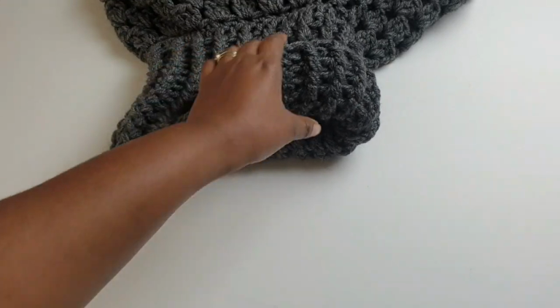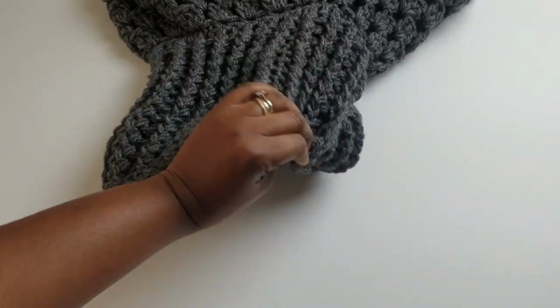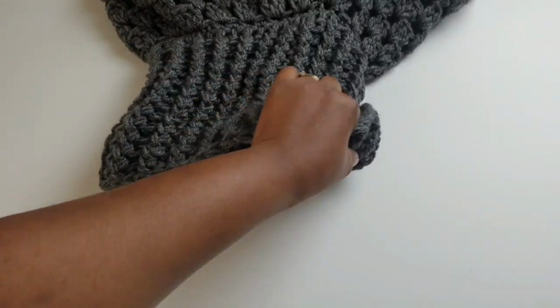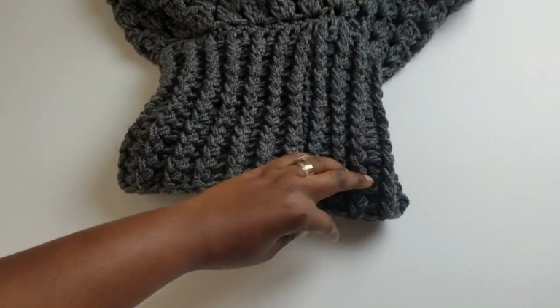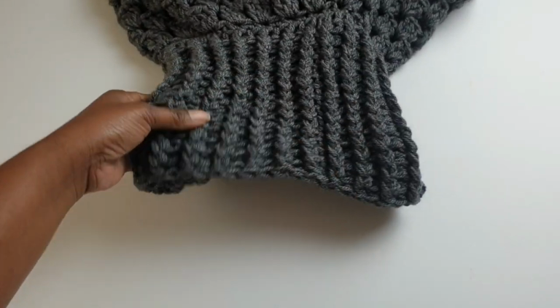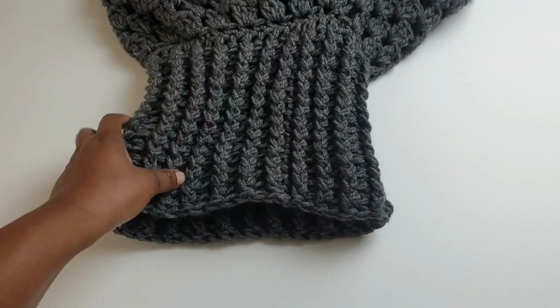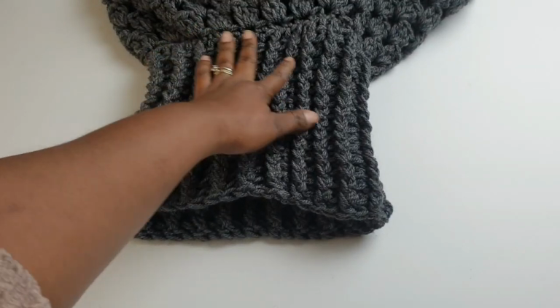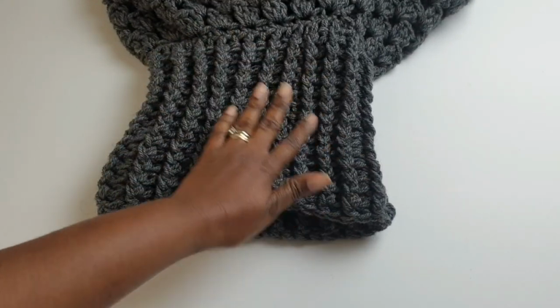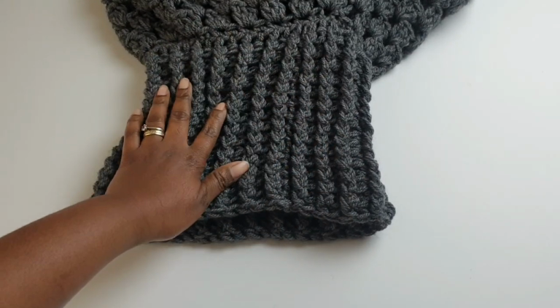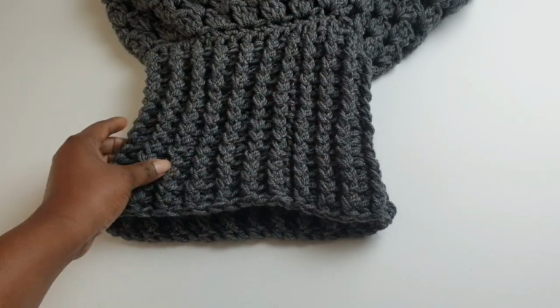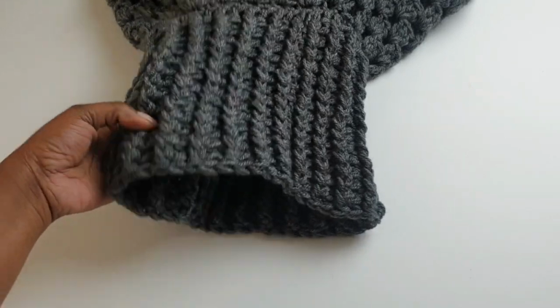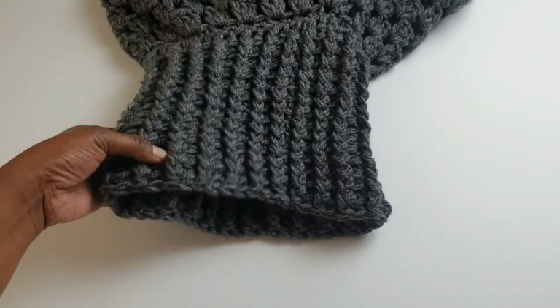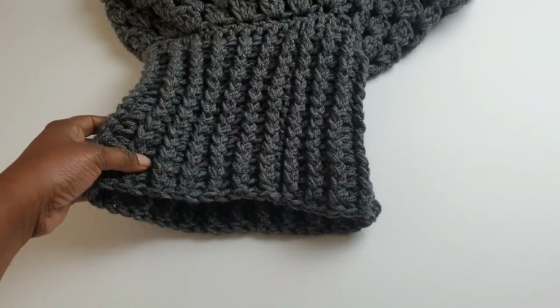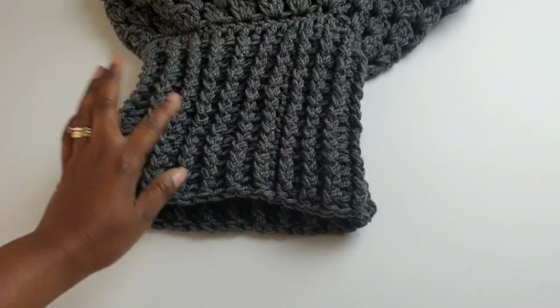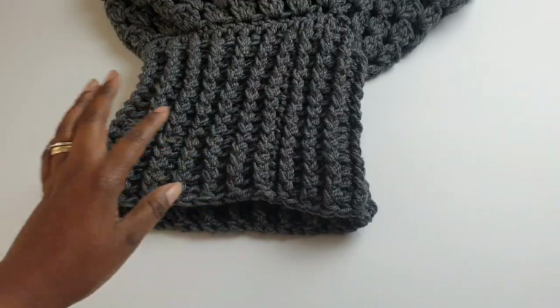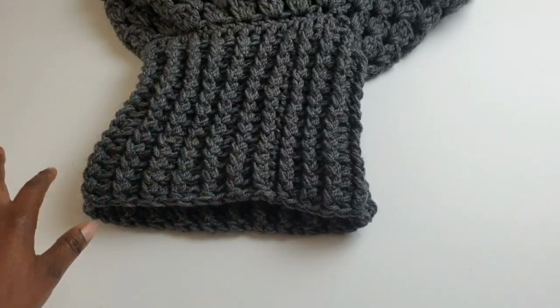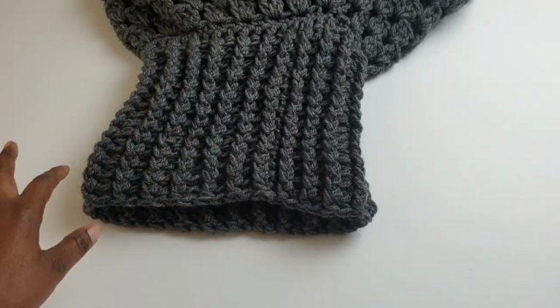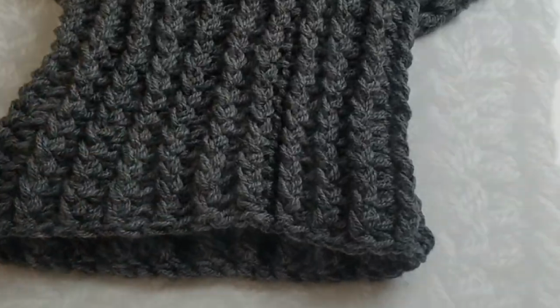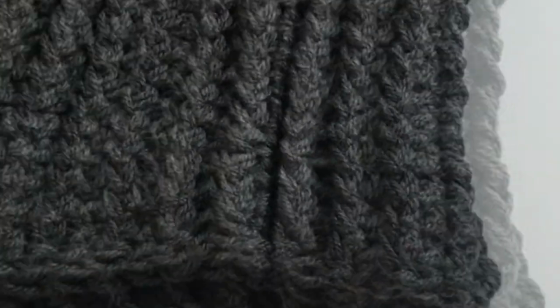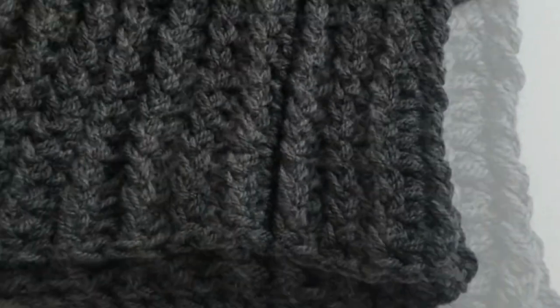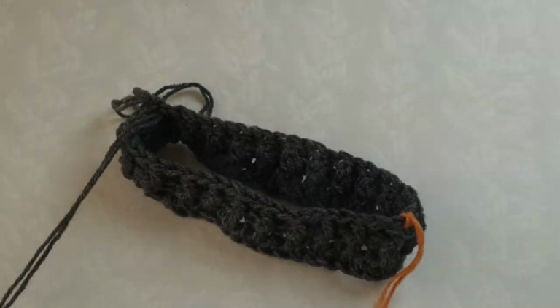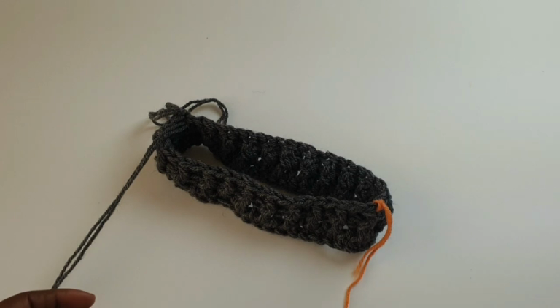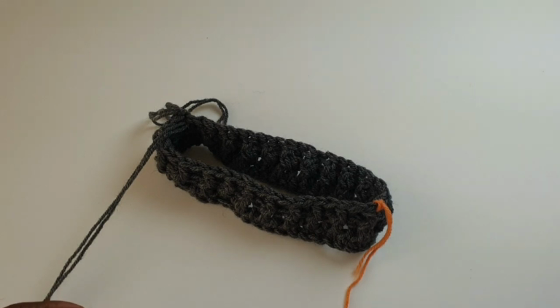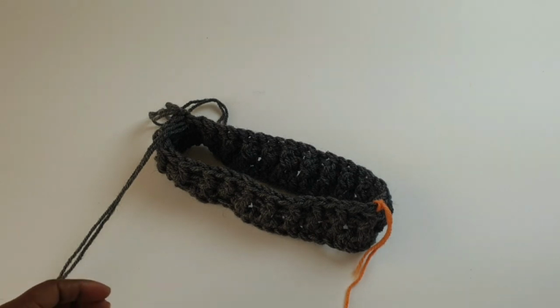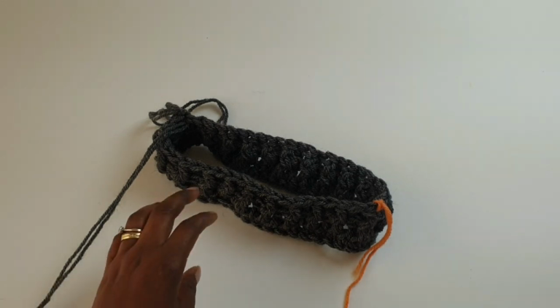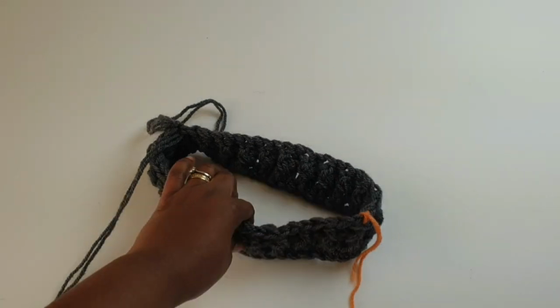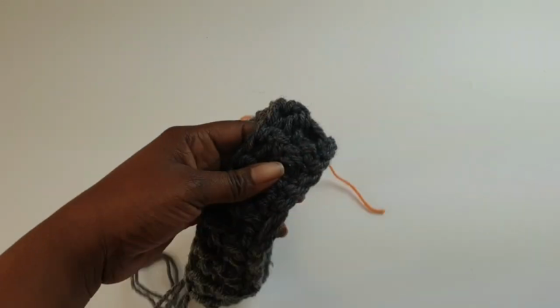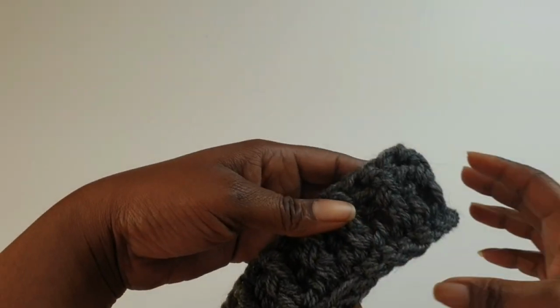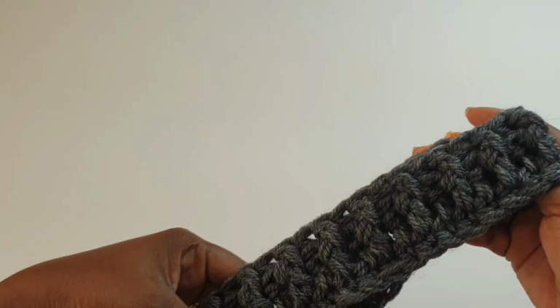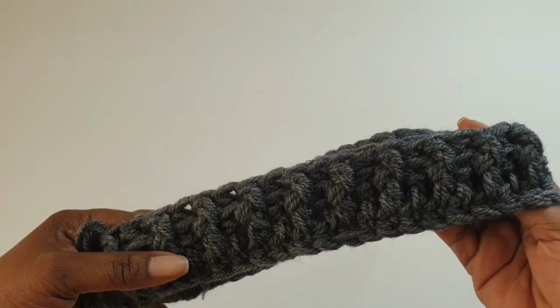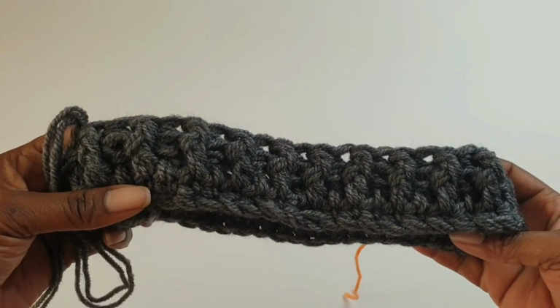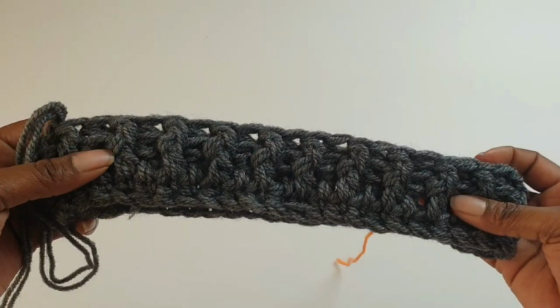You can stop wherever you're happy to stop, or you can leave out the cowl neck altogether — but that's part of the beauty of this design. Once you're happy with your cowl length, we move on.